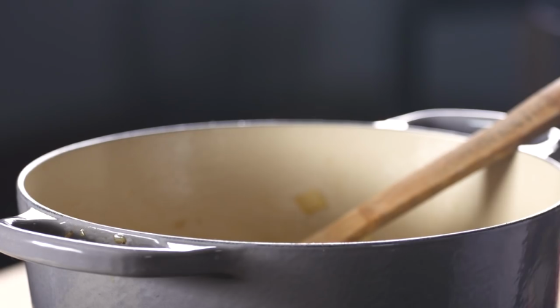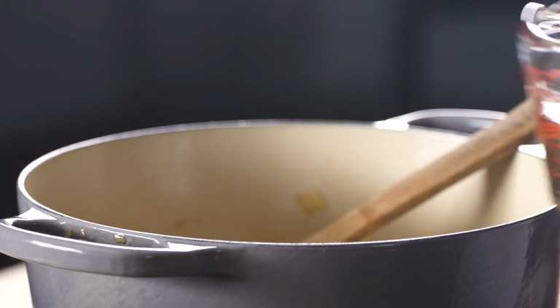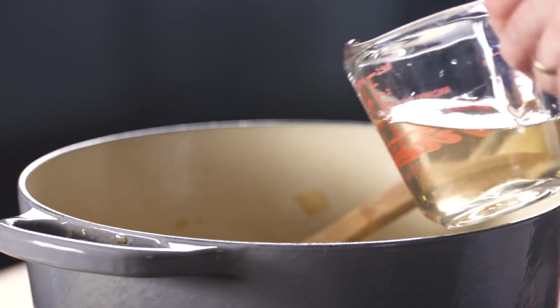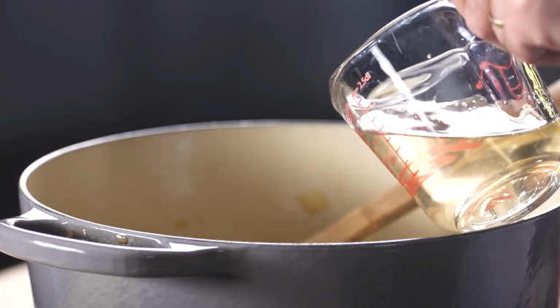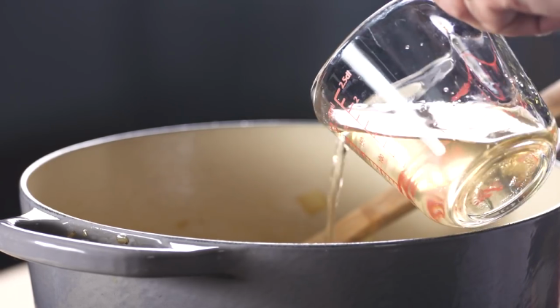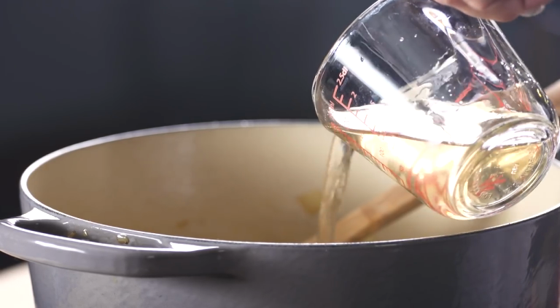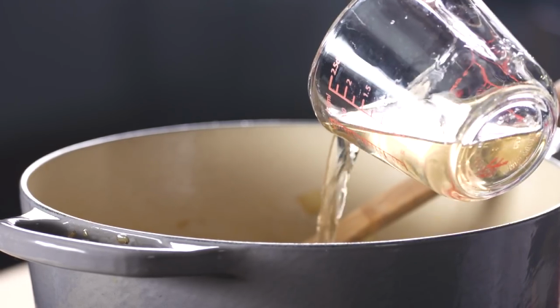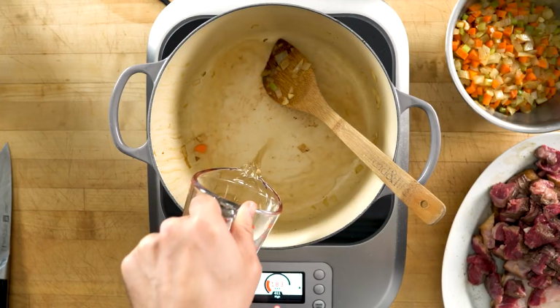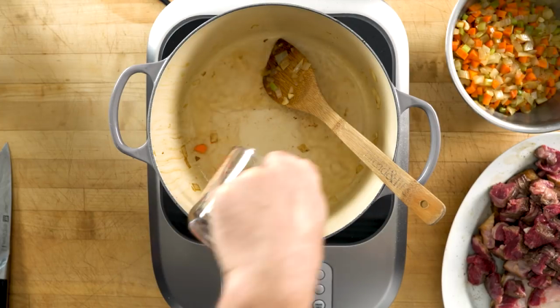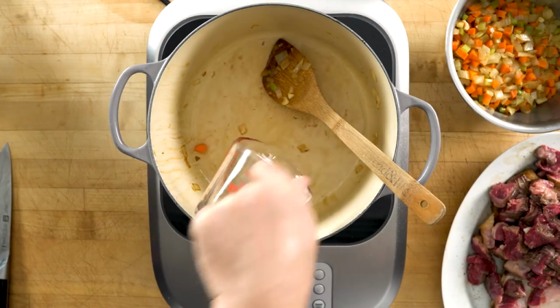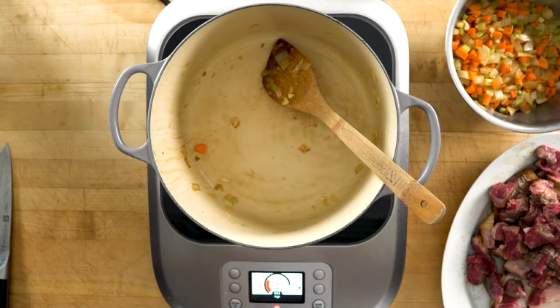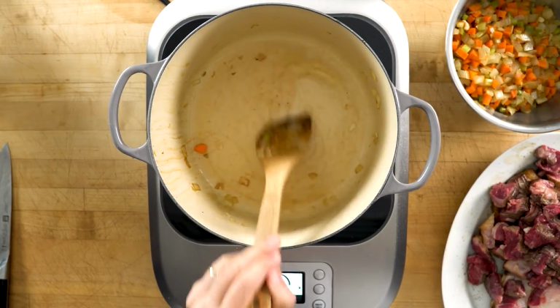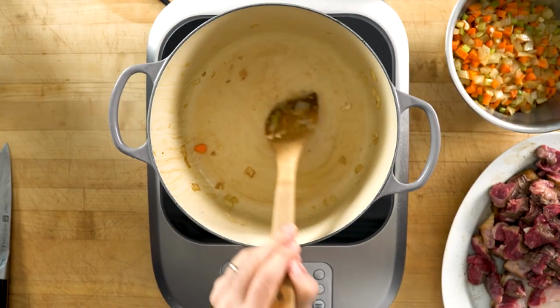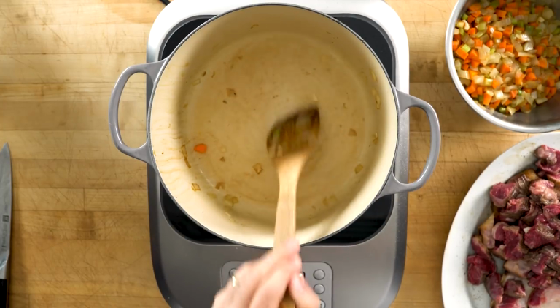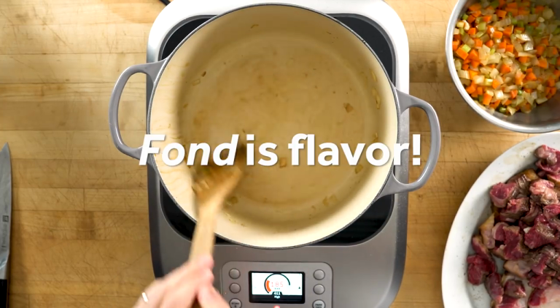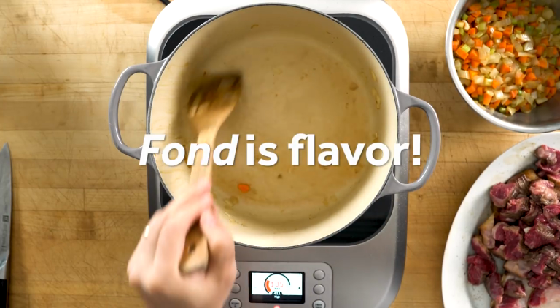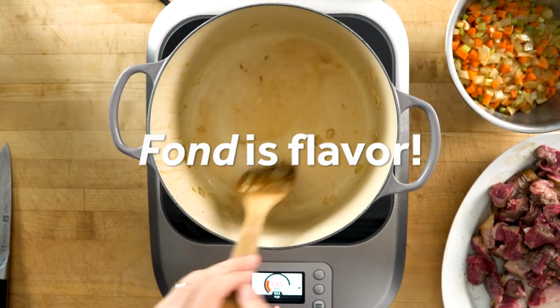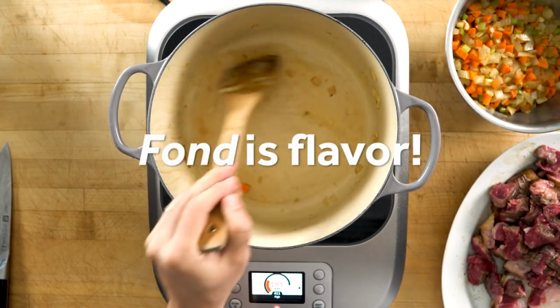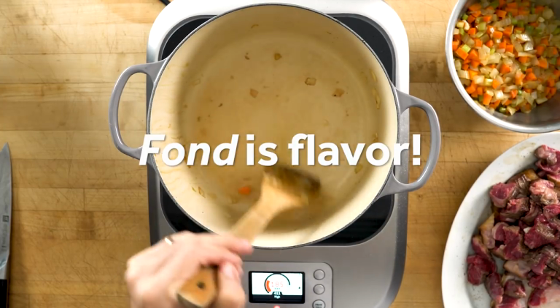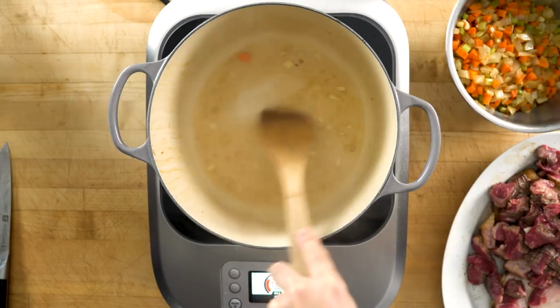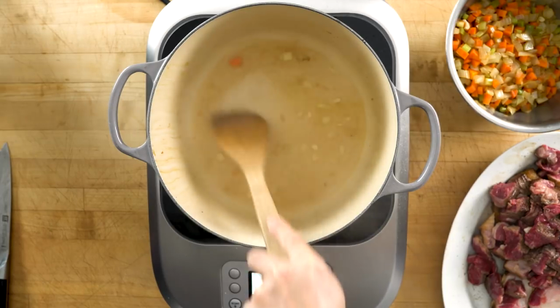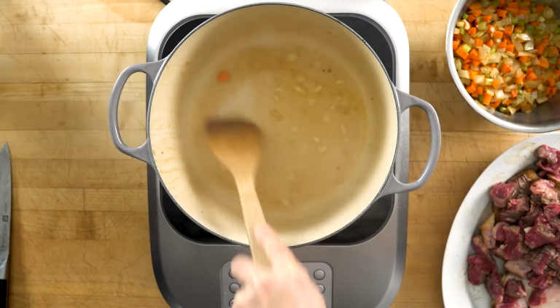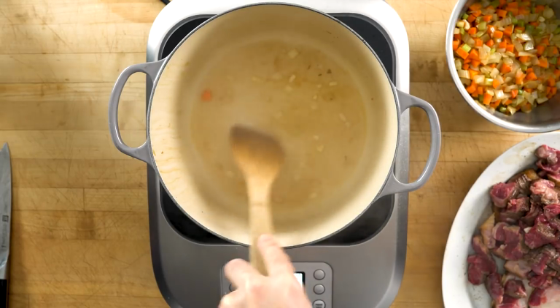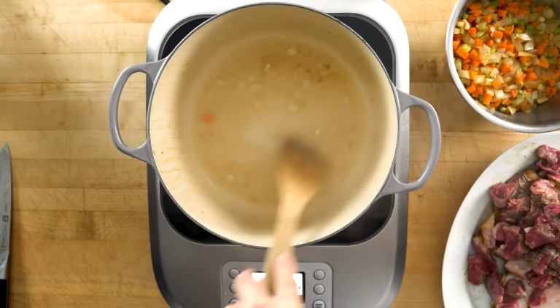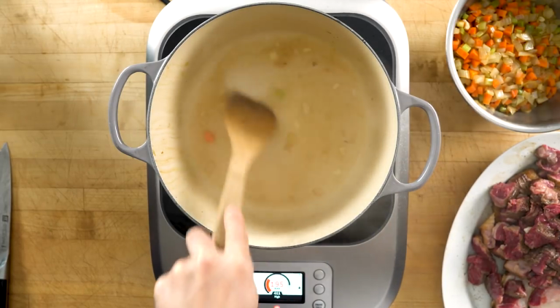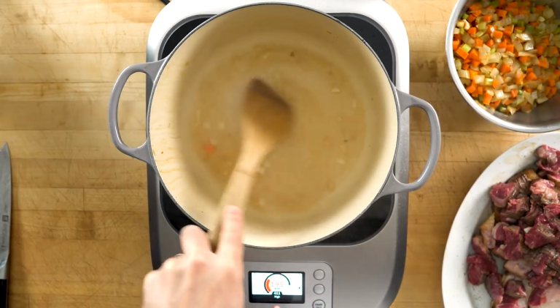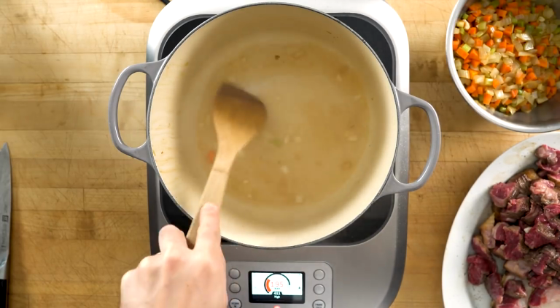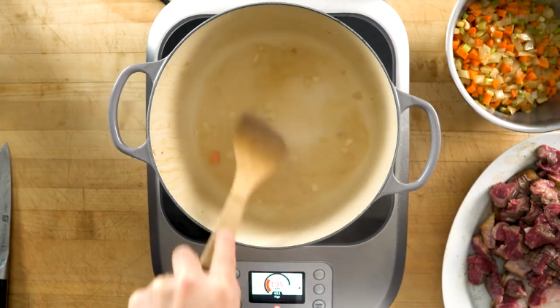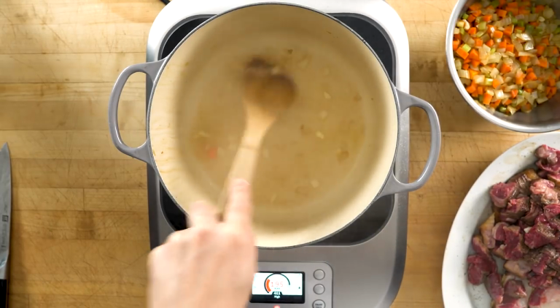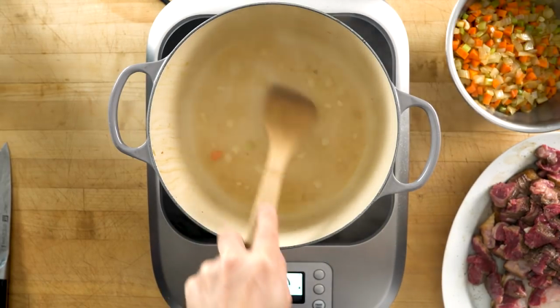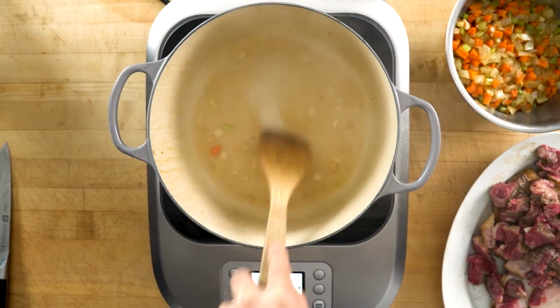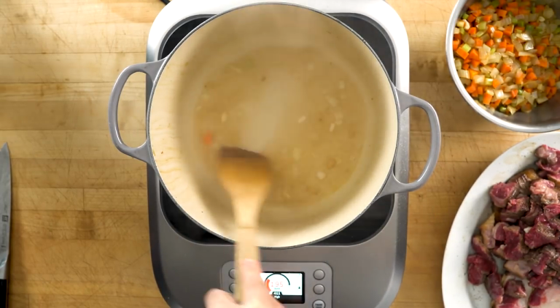I deglaze the pot with white wine, scraping up the fond — the brown bits on the bottom of the pot — so that they enrich the broth.